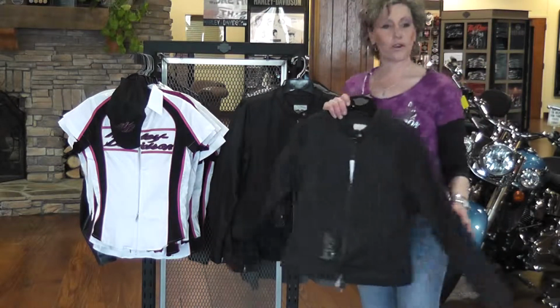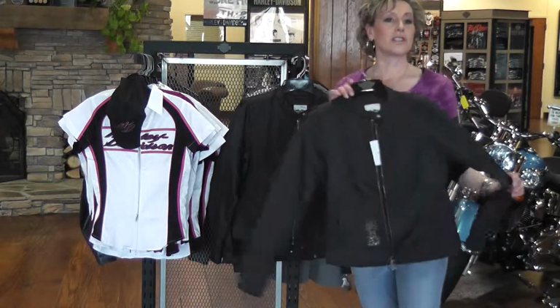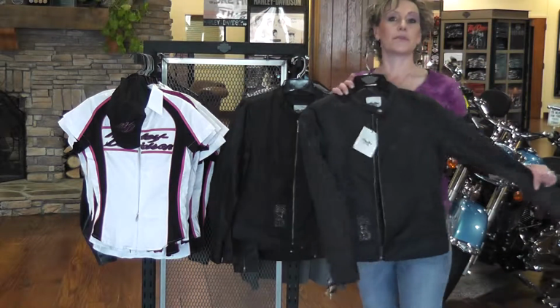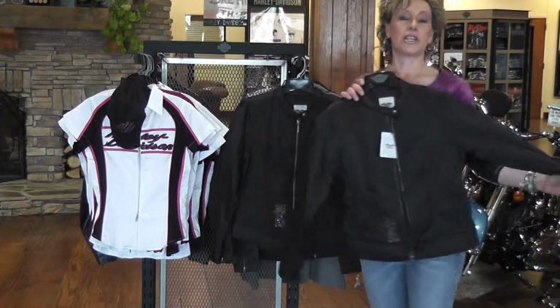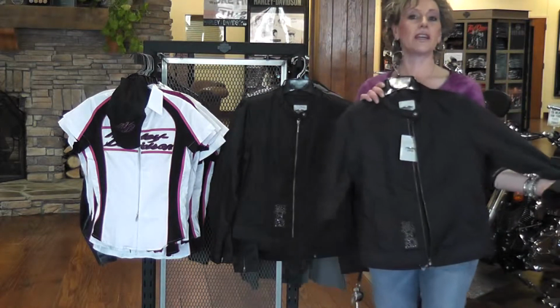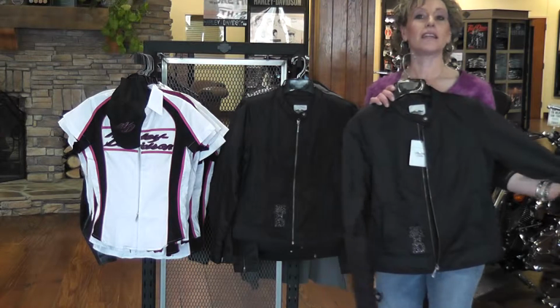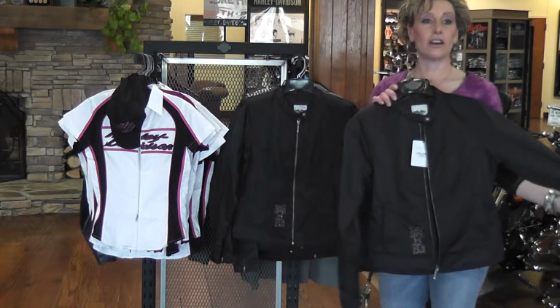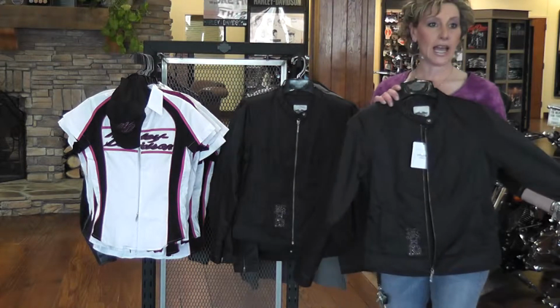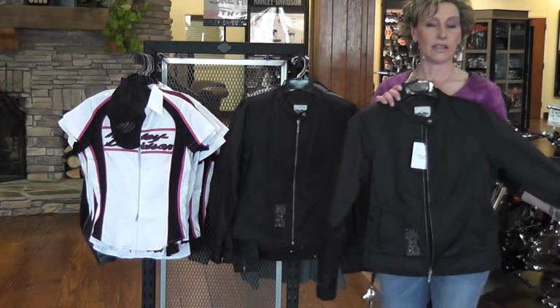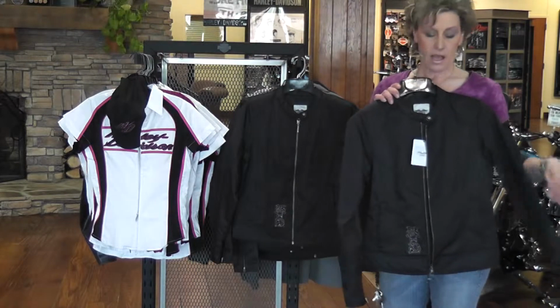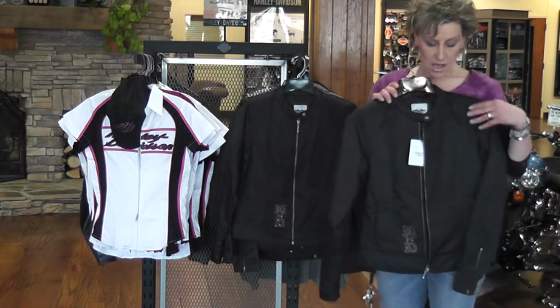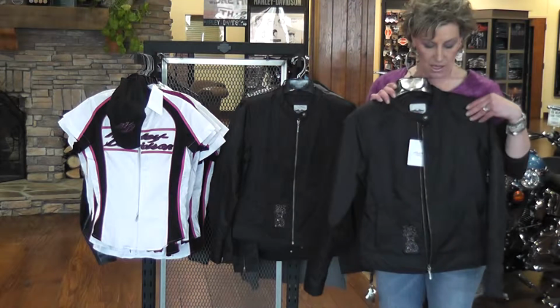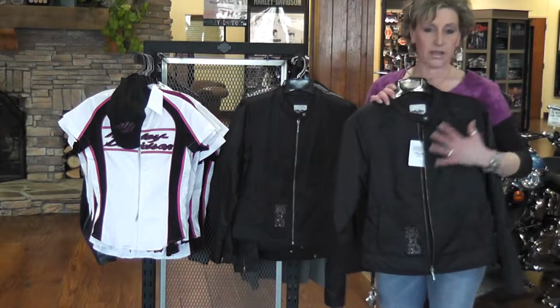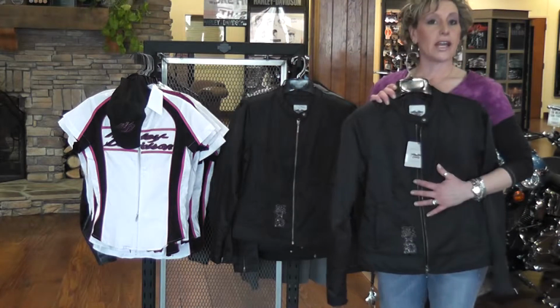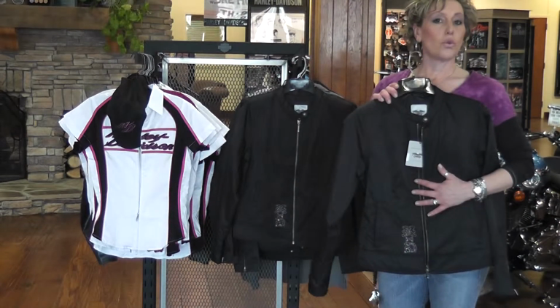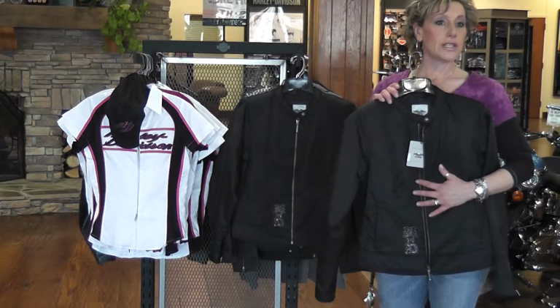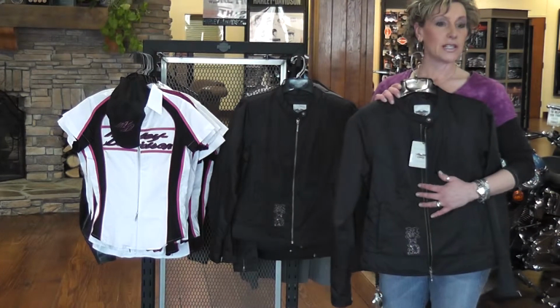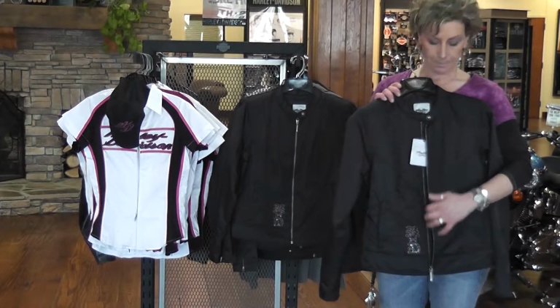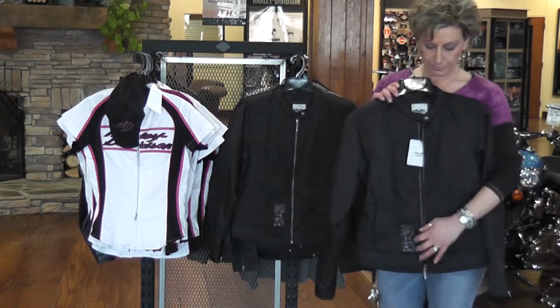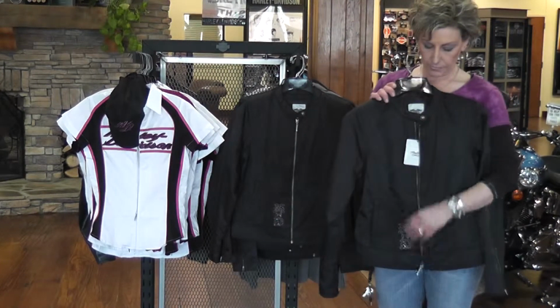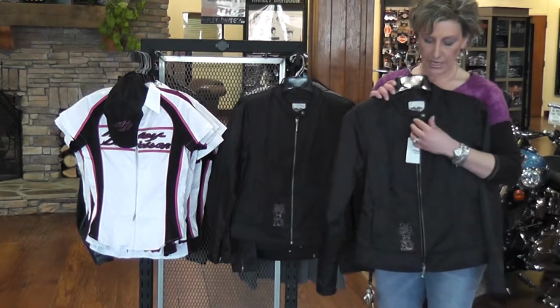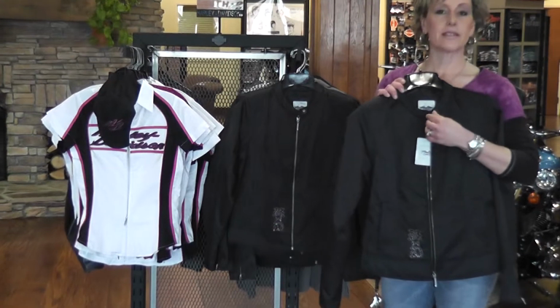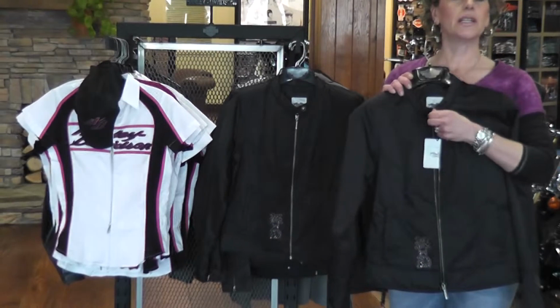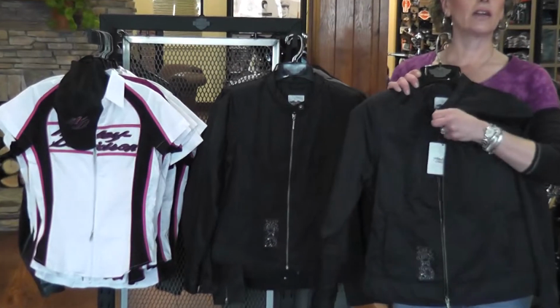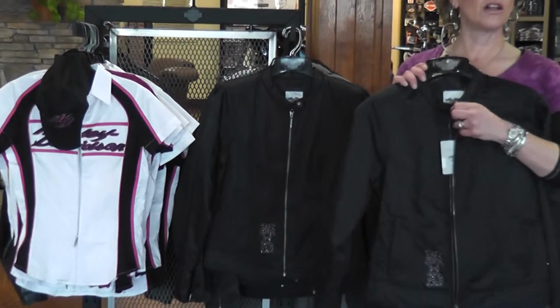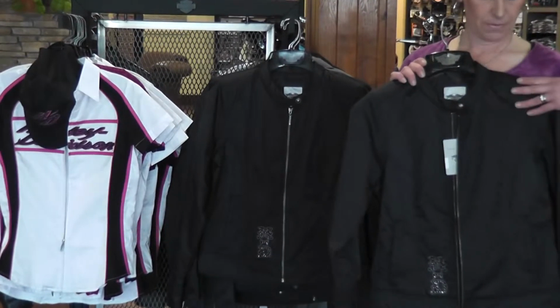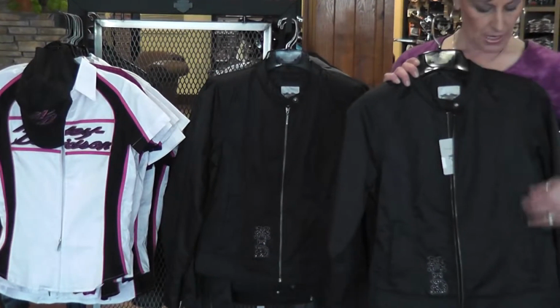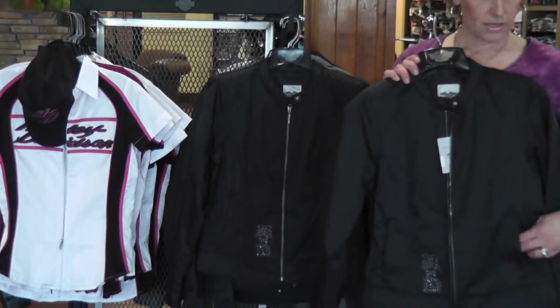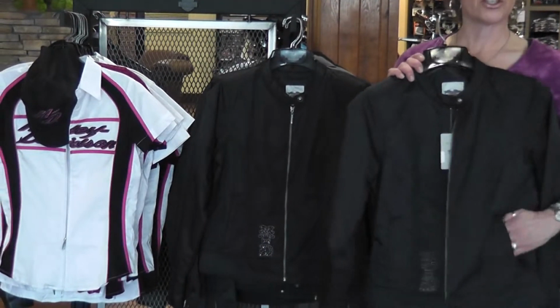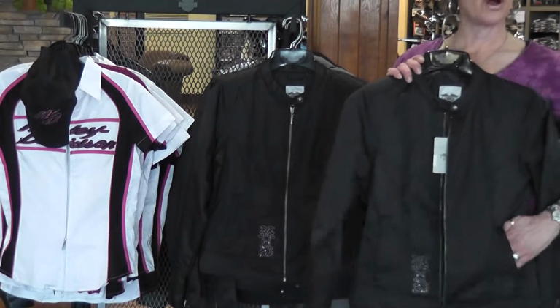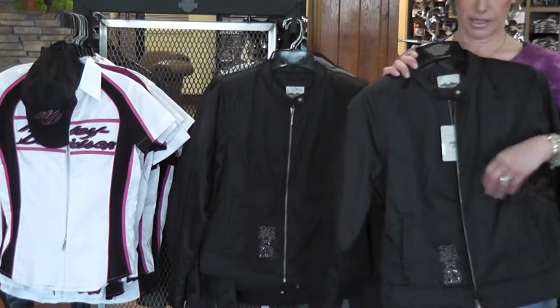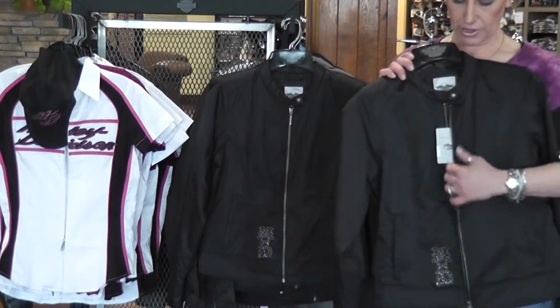First is the Majestic Nylon Jacket. This jacket is water resistant. It has the button-down collar and two pockets in the front.